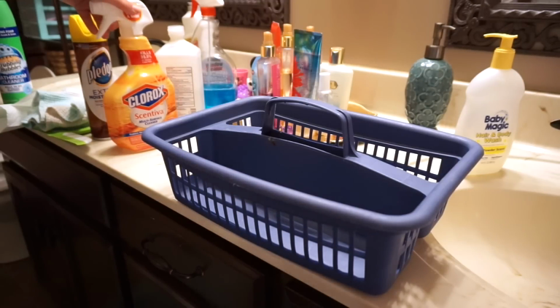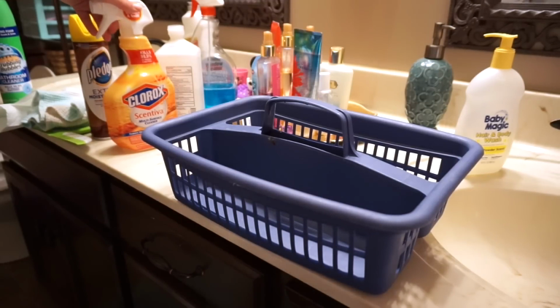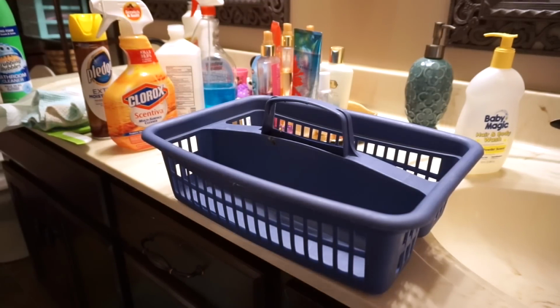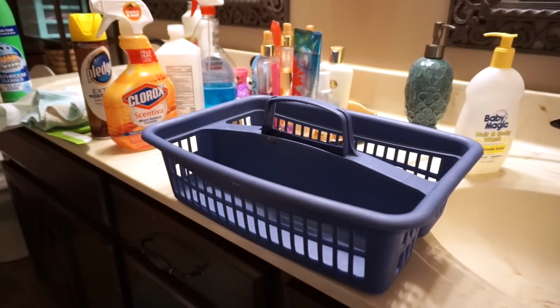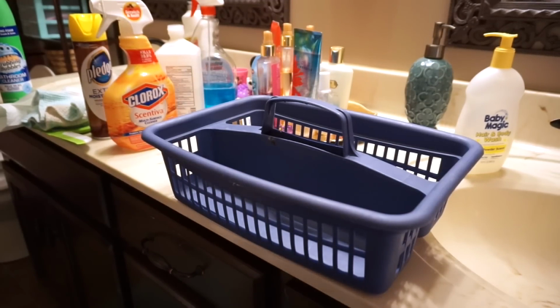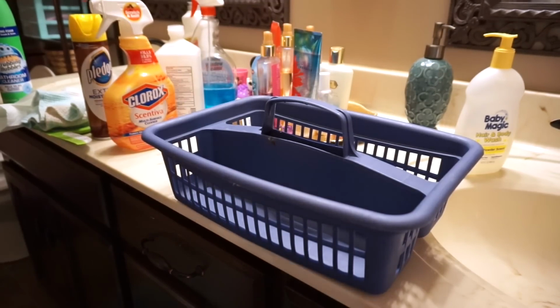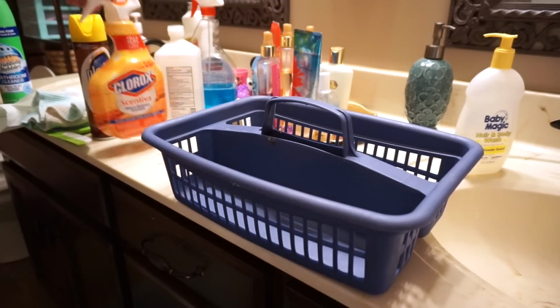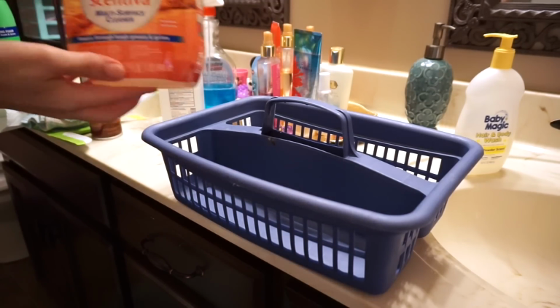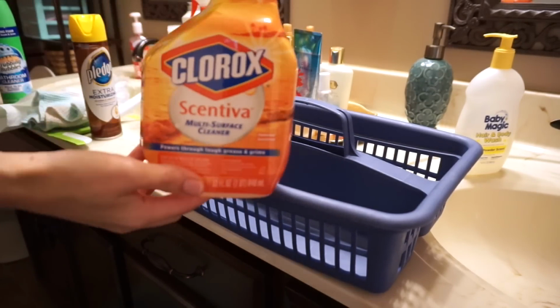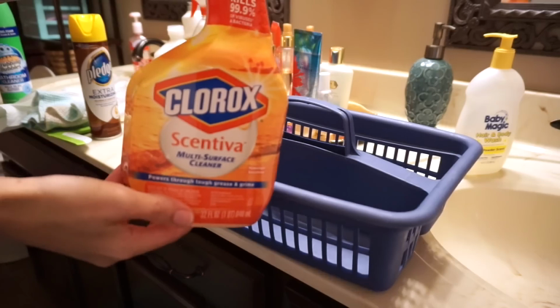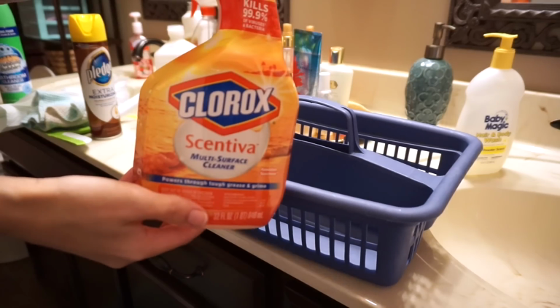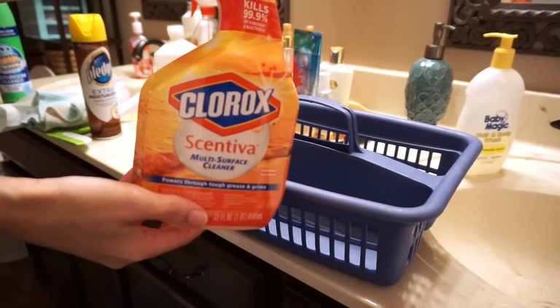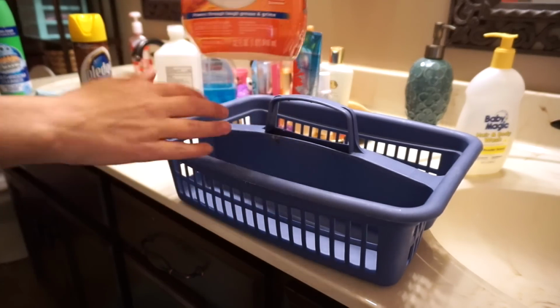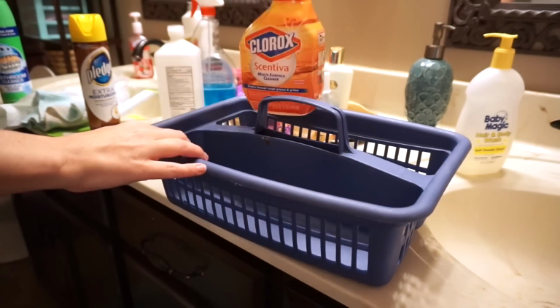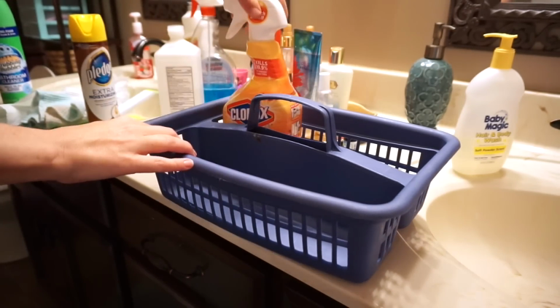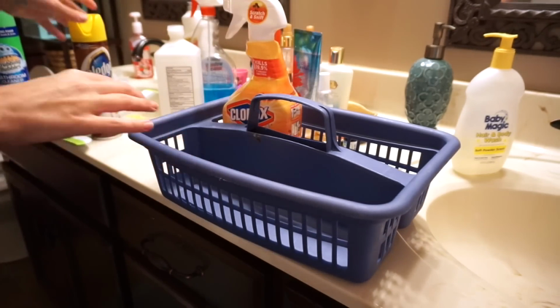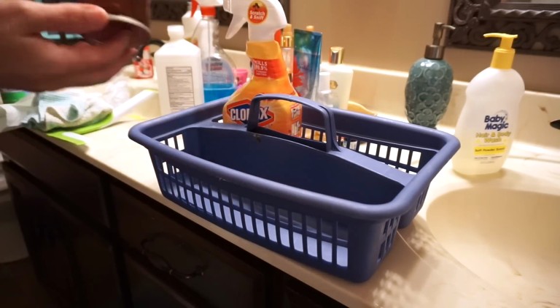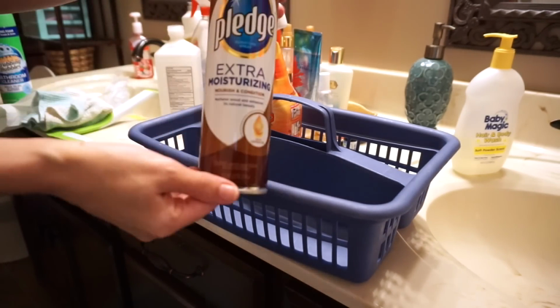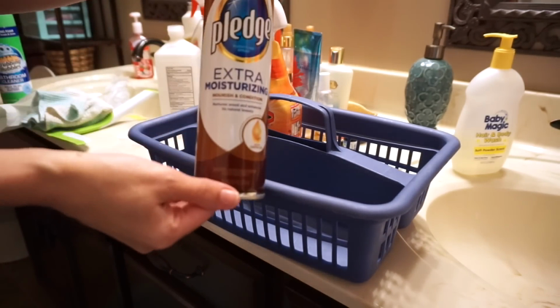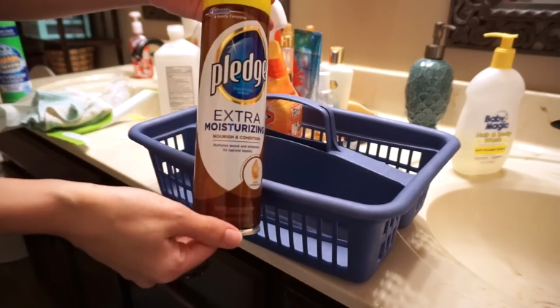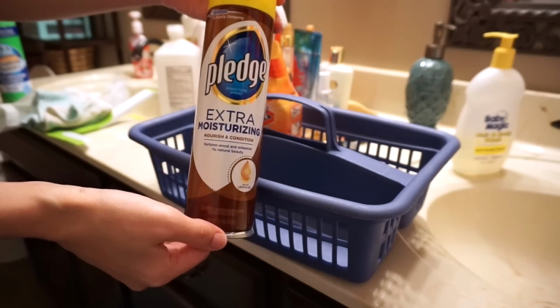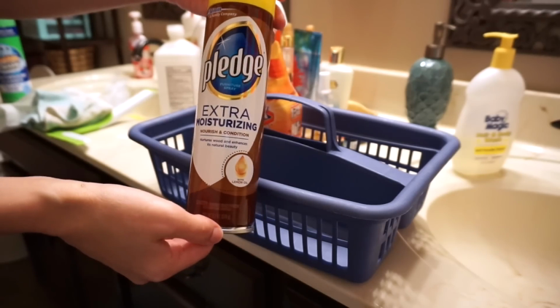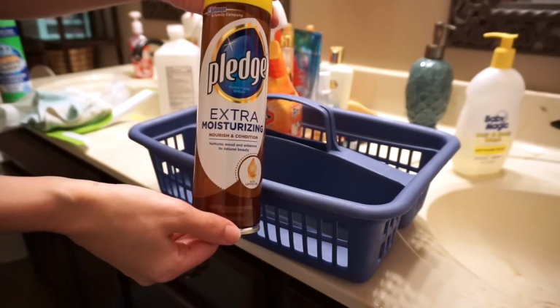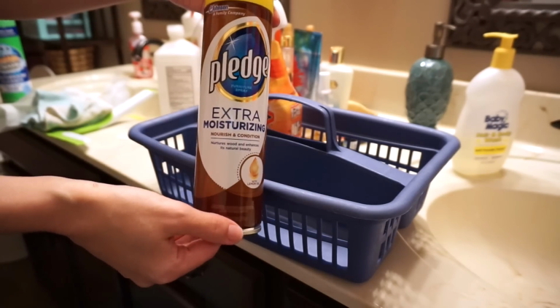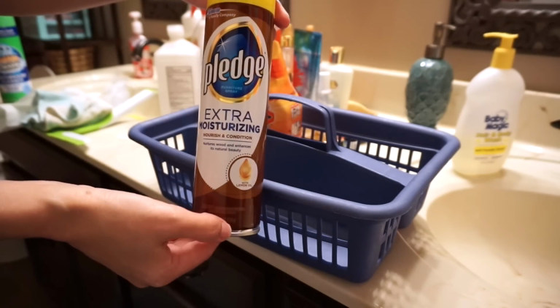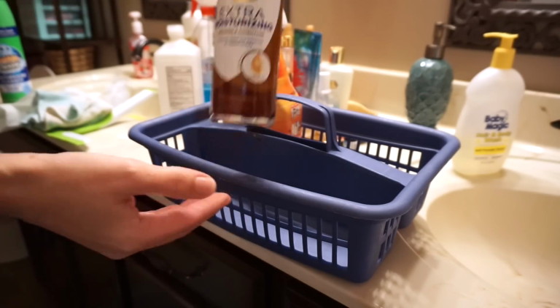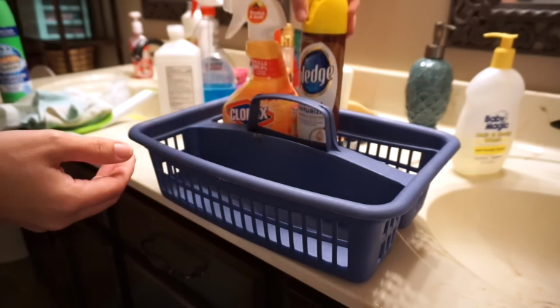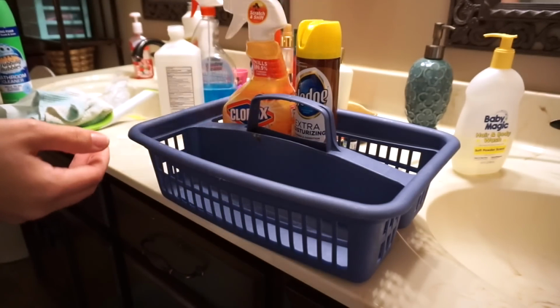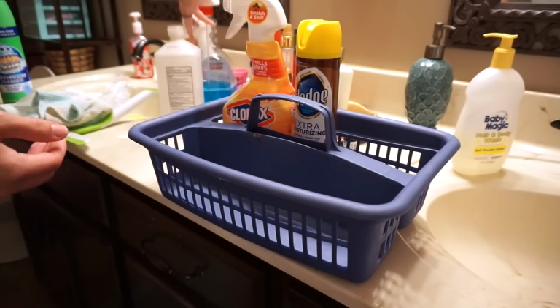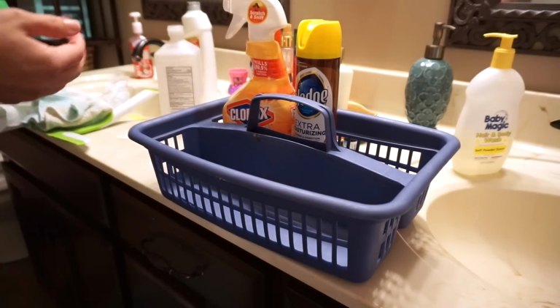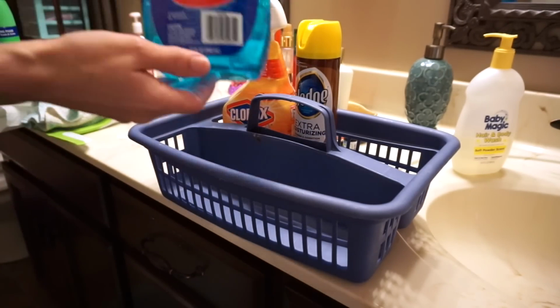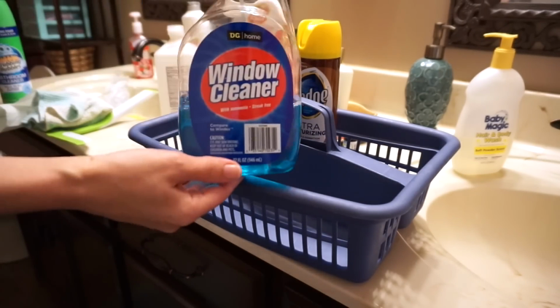Hey guys! Welcome back to my channel. First off, I'm going to apologize — I've been a little sick so my voice kind of sounds funny, but today I'm going to show you my bathroom cleaning routine, and these are all the products that I use.